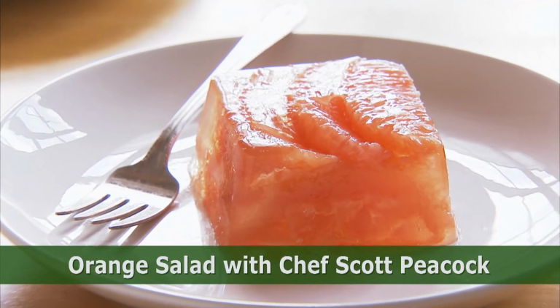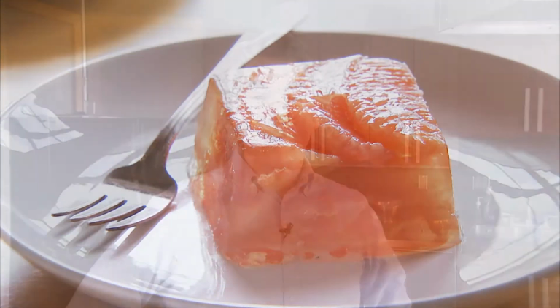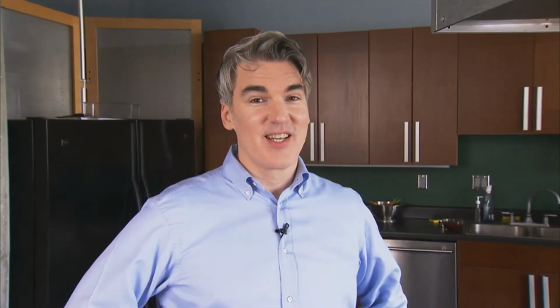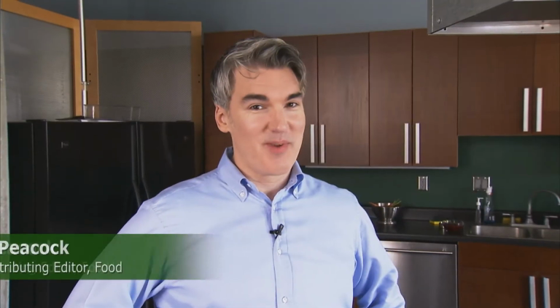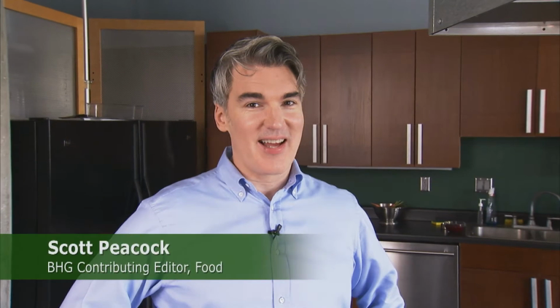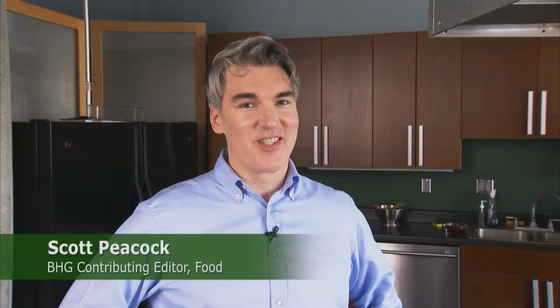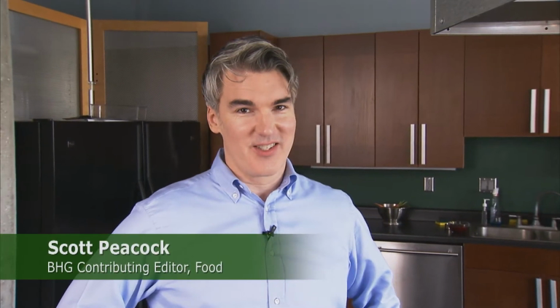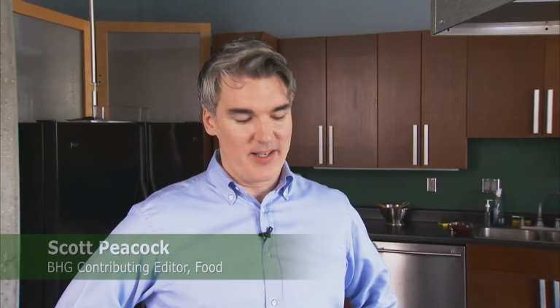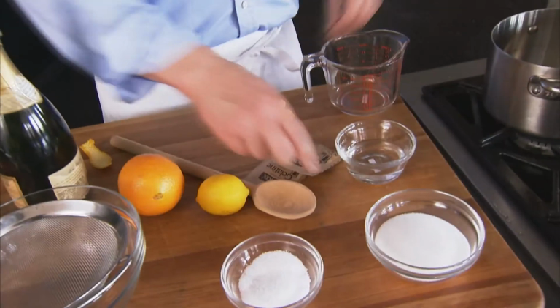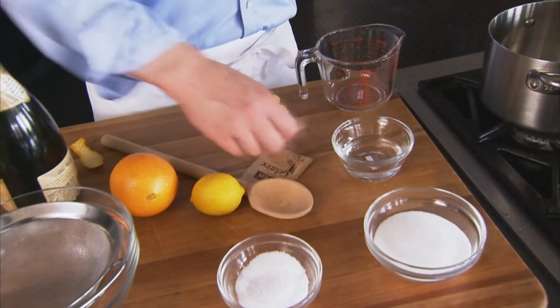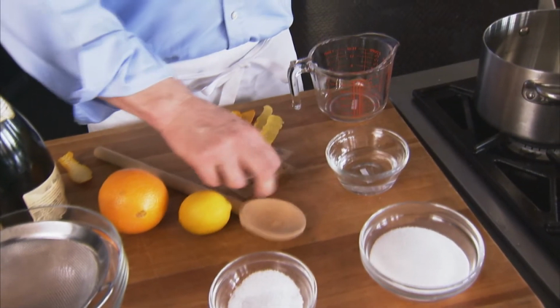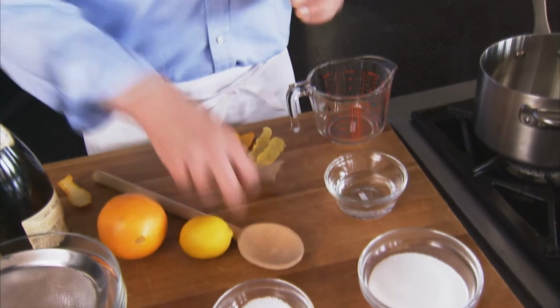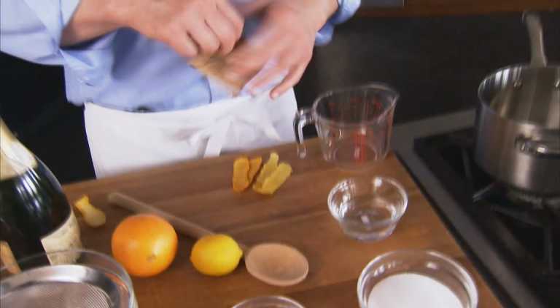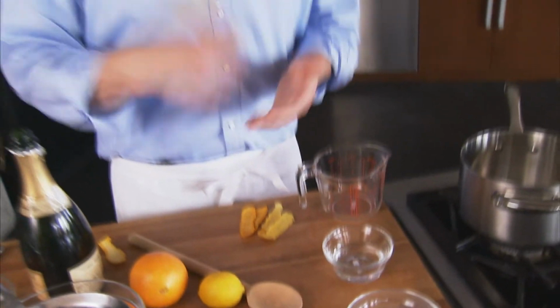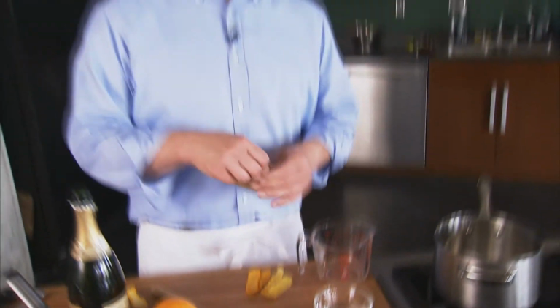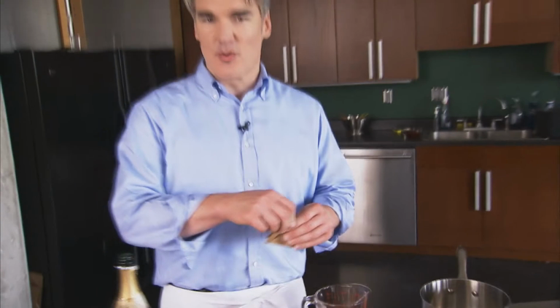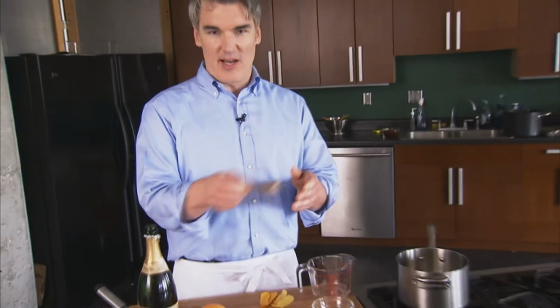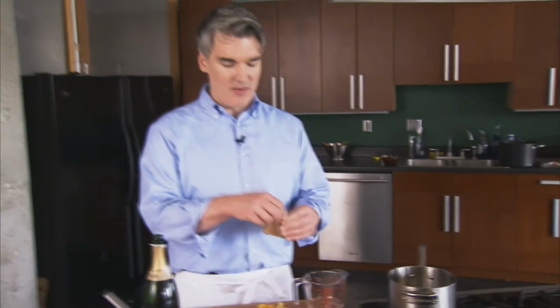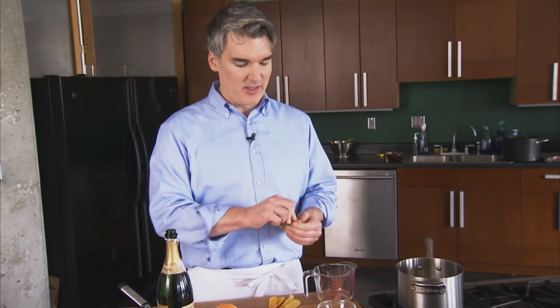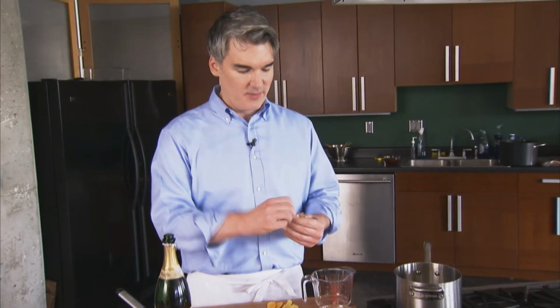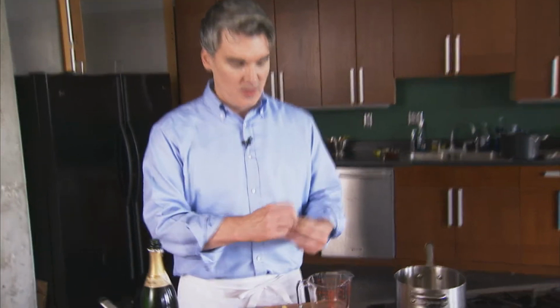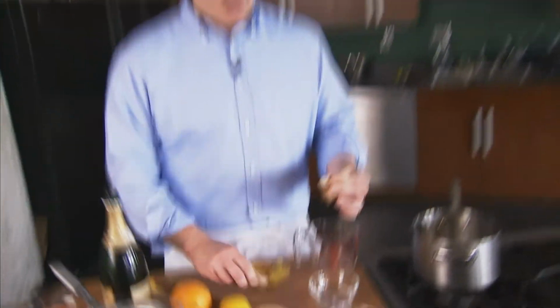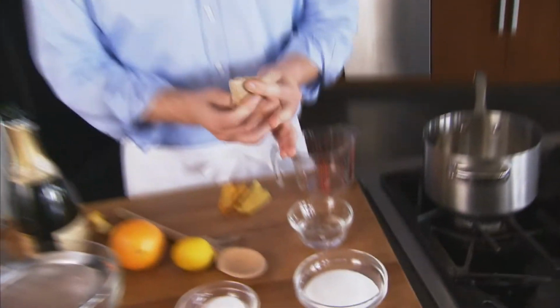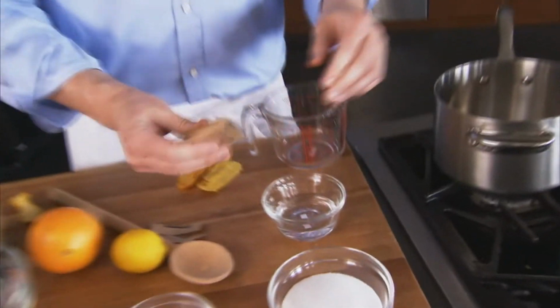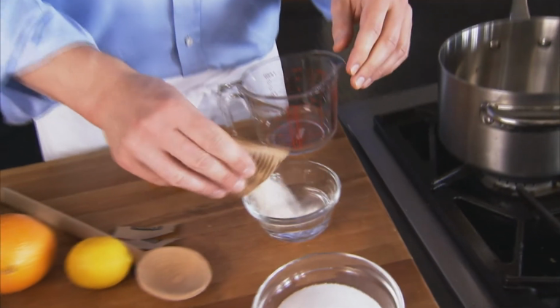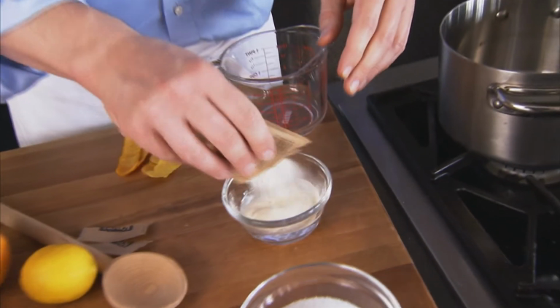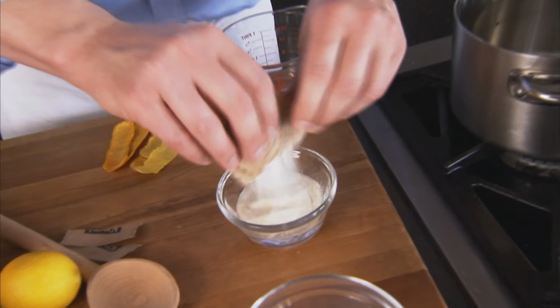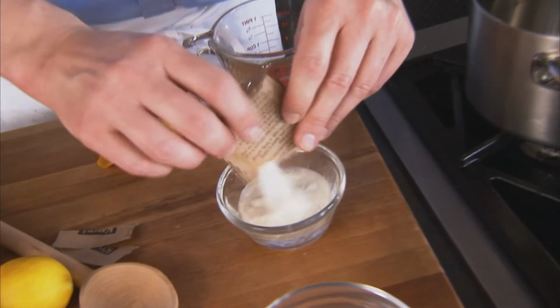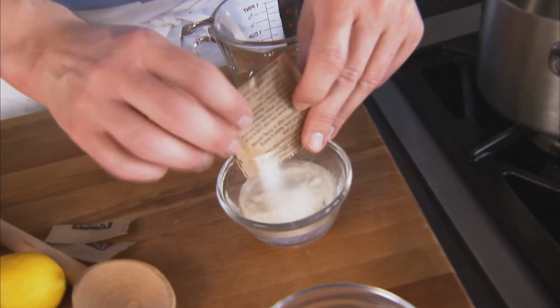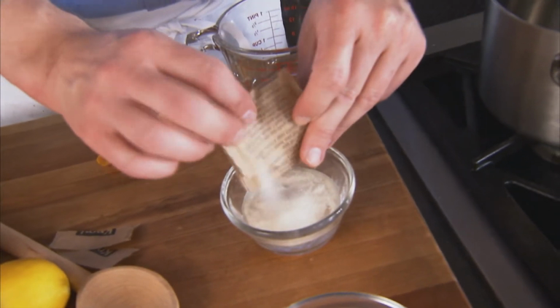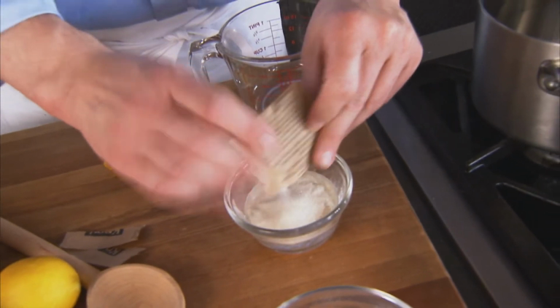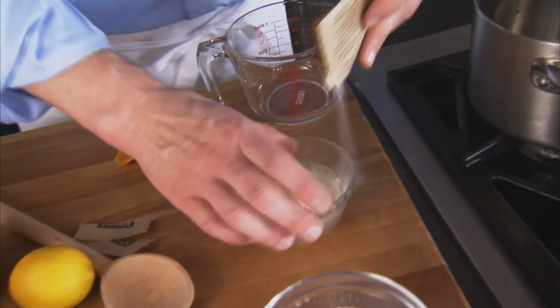I'm taking a fresh look at that true American classic, the gelatin salad. We're starting with the gelatin — we're not going to be using any processed gelatin, we're using unflavored gelatin. We're going to sprinkle this over a little bit of cool water so it can soften up there a bit.